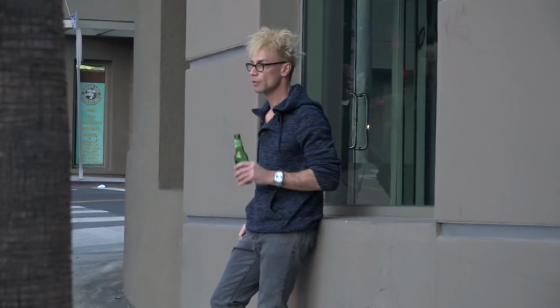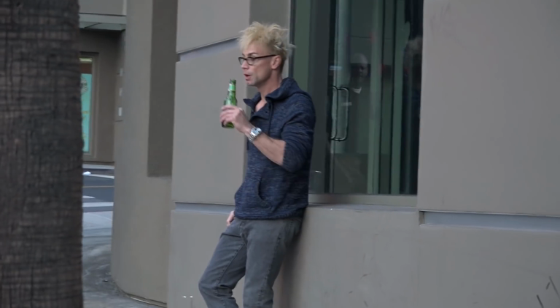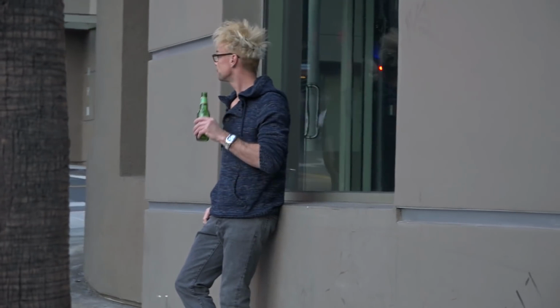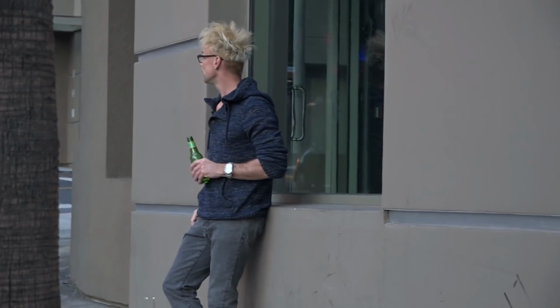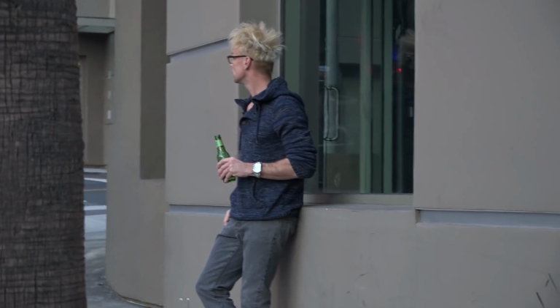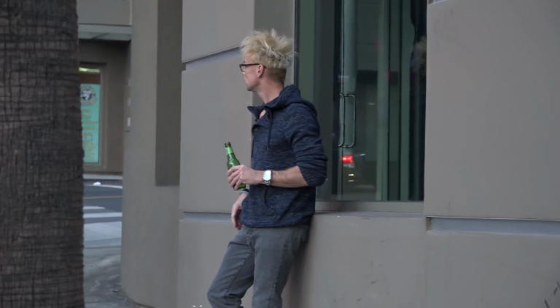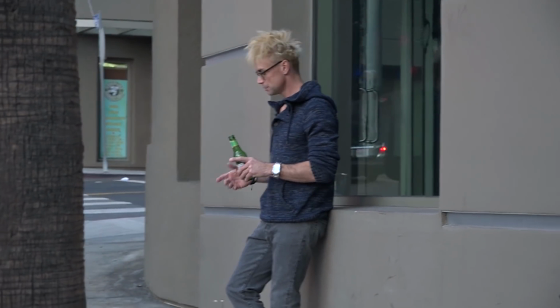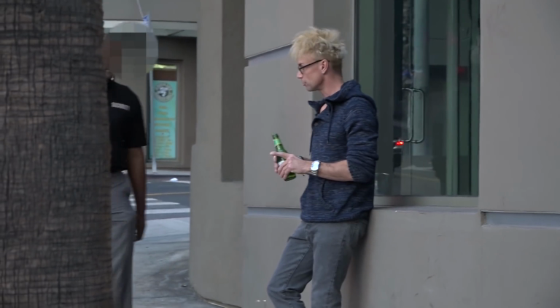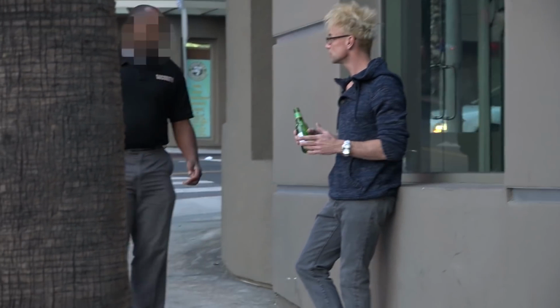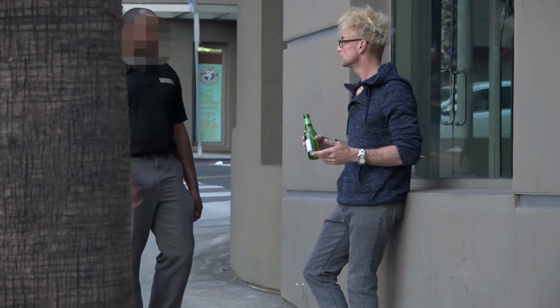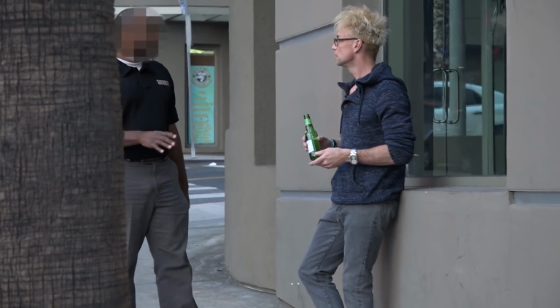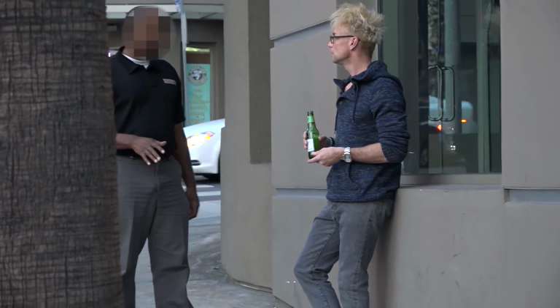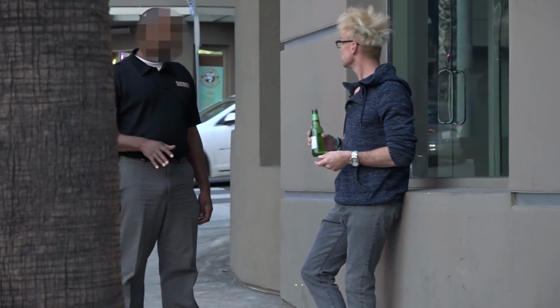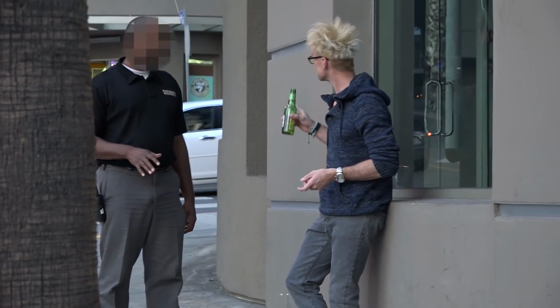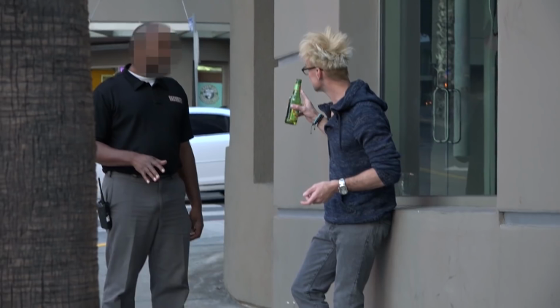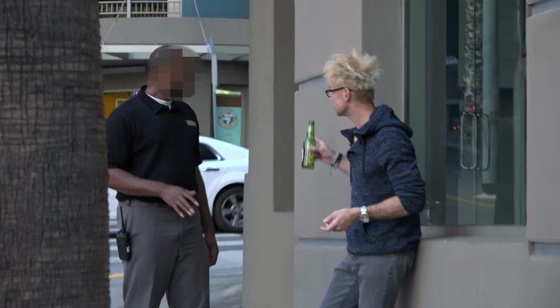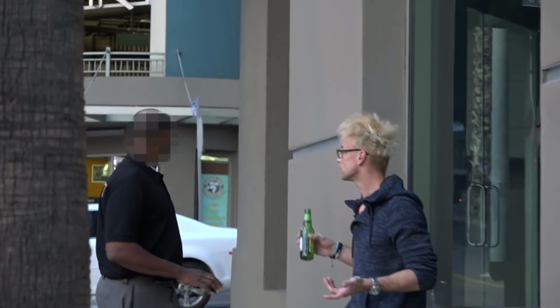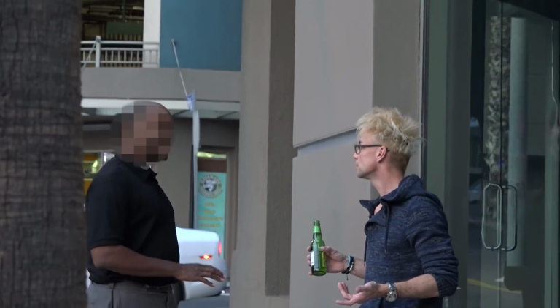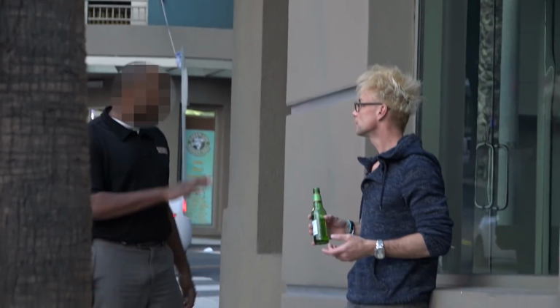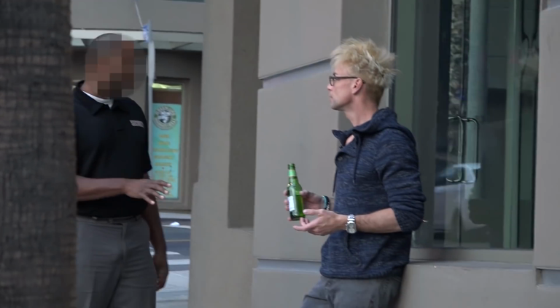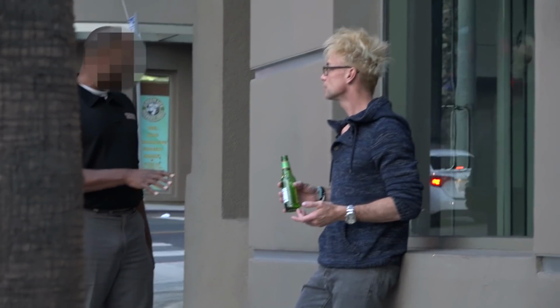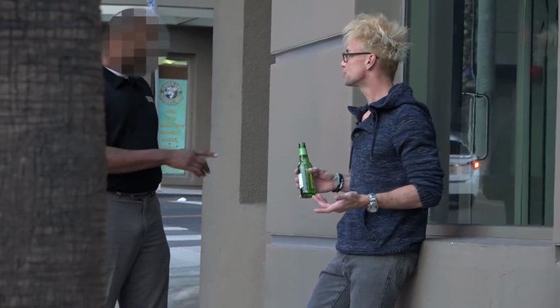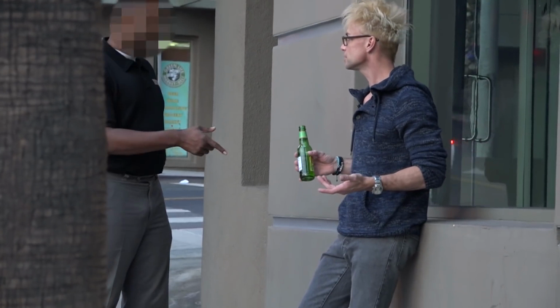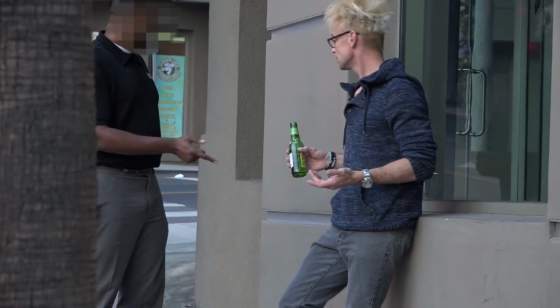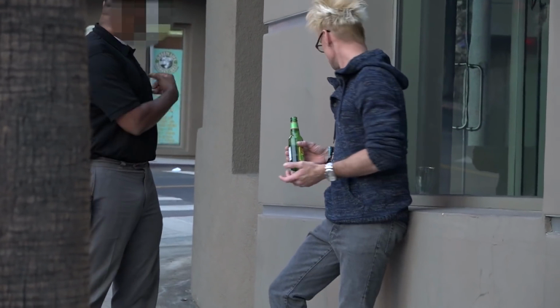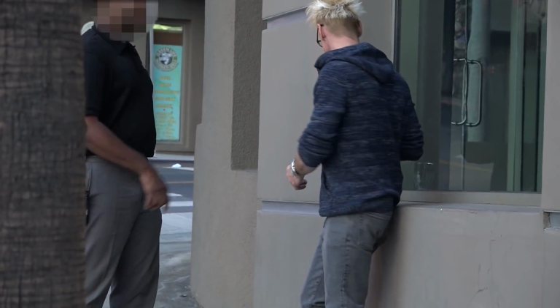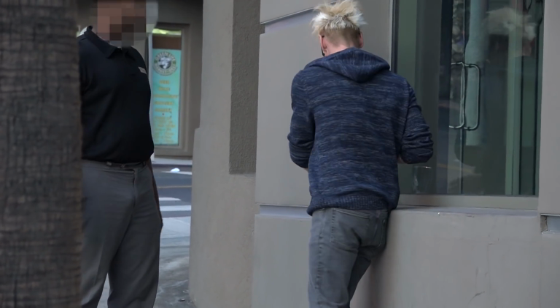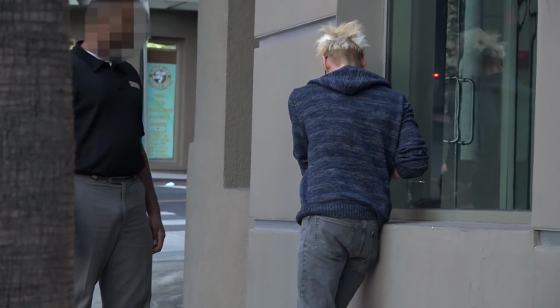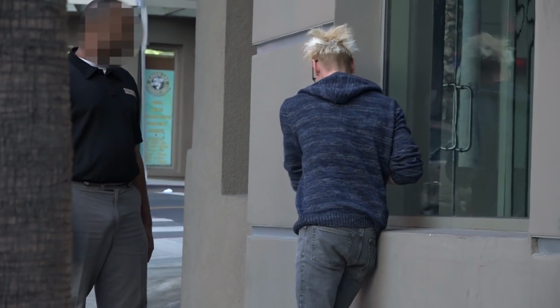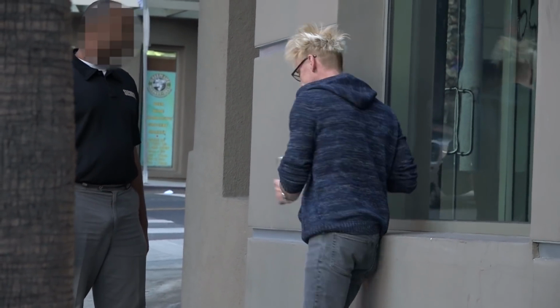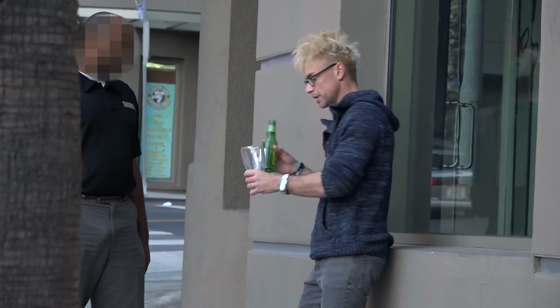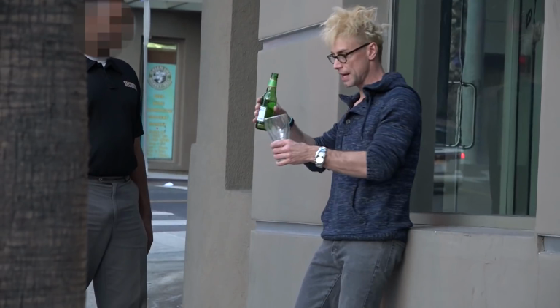Hey! What are you doing? What? I'm just having a drink. You can't do that here. The liquor store is right there. No, I don't care. You can't do that here. Are you serious? Pack this up and go. Wait, wait. How do I just do this? I'll just take this glass.